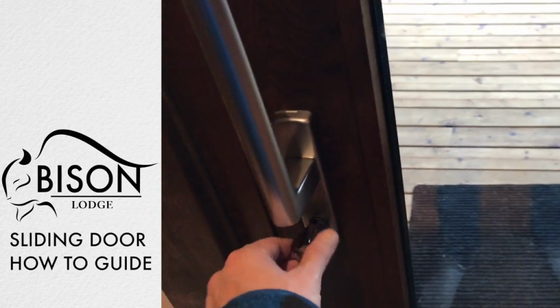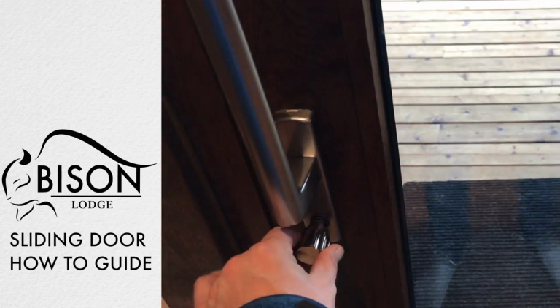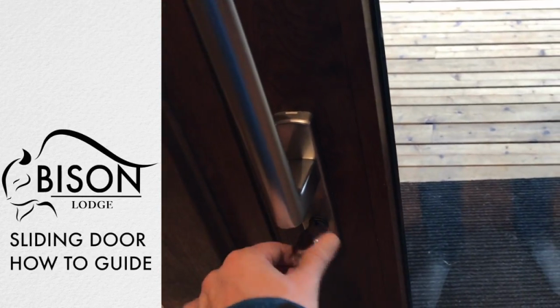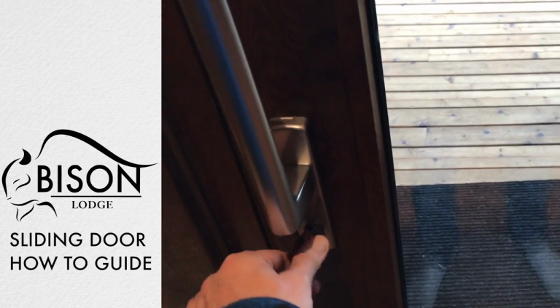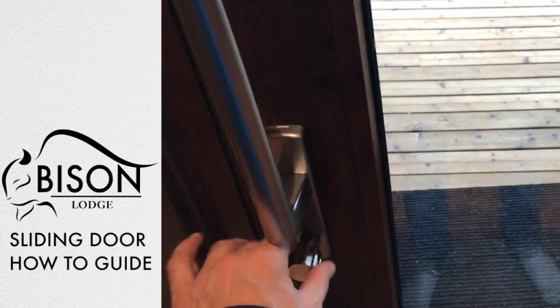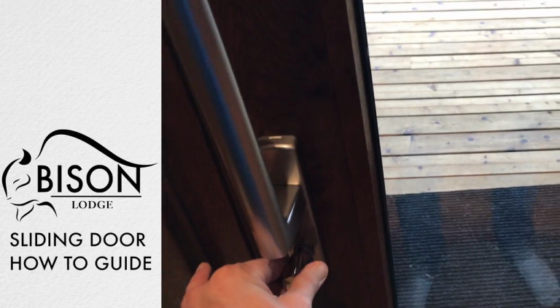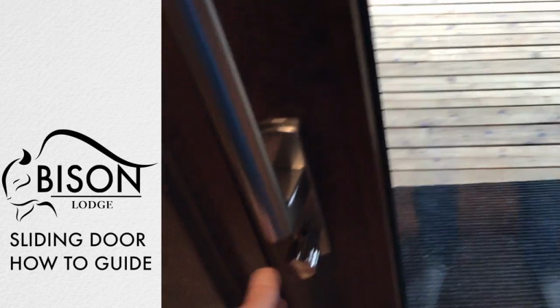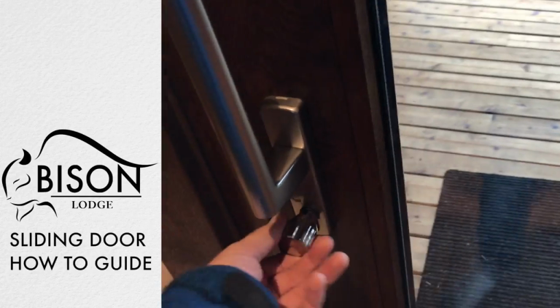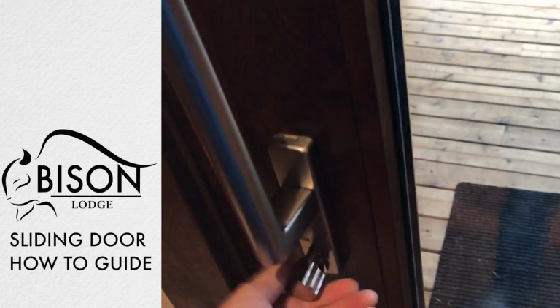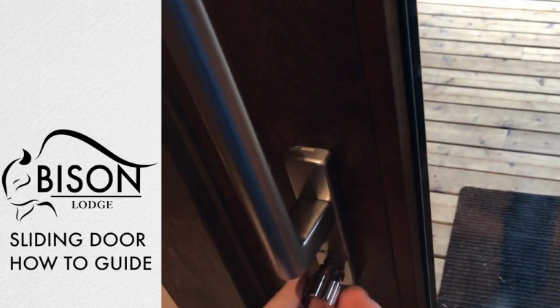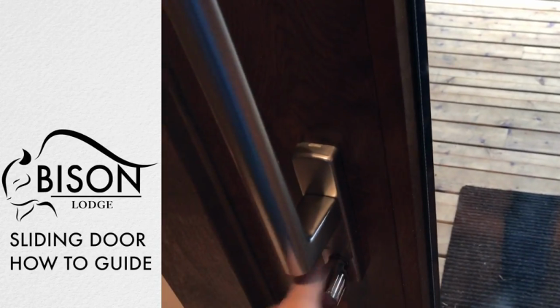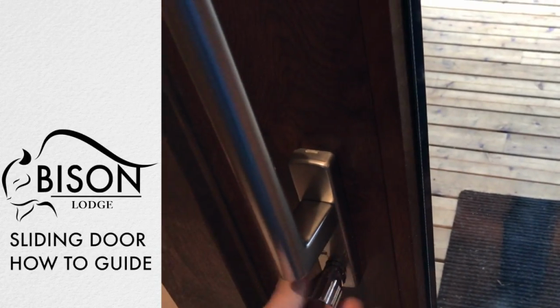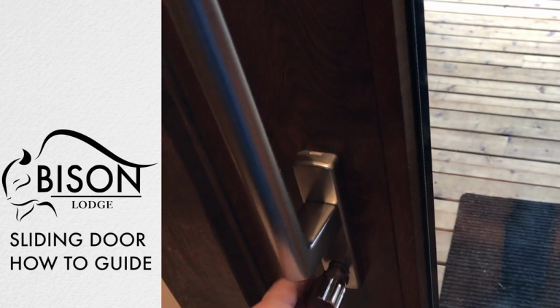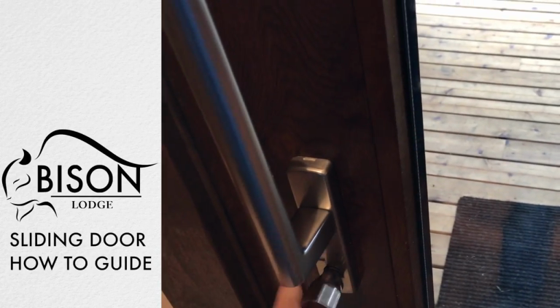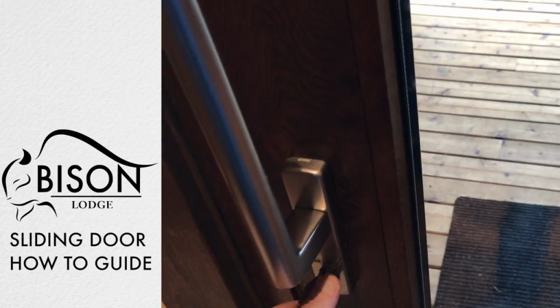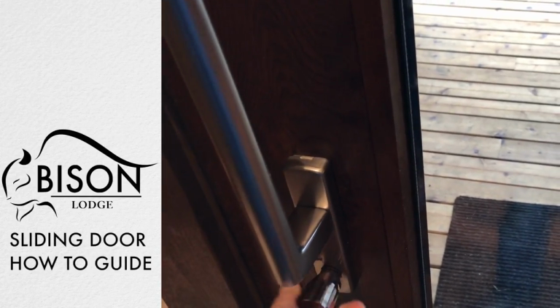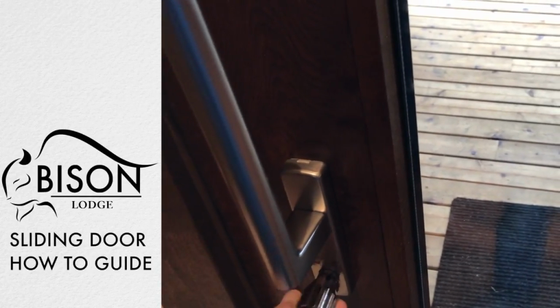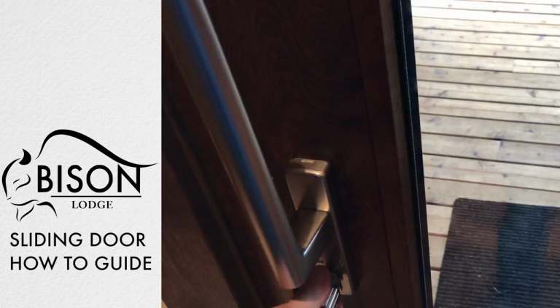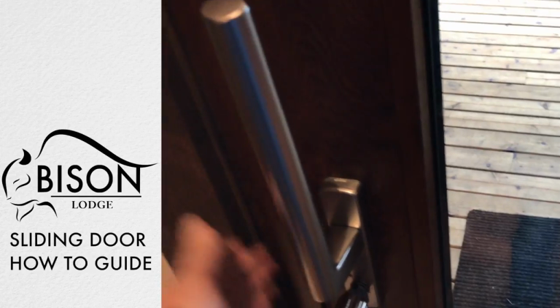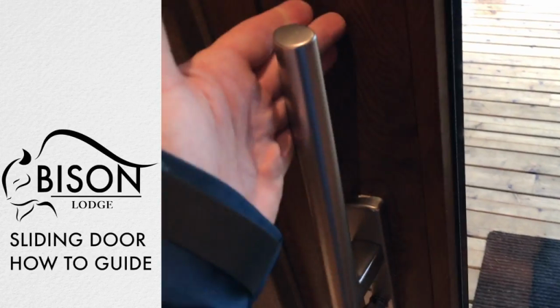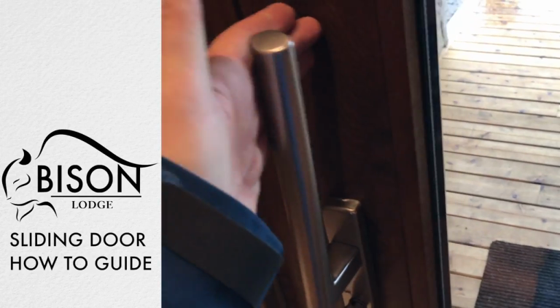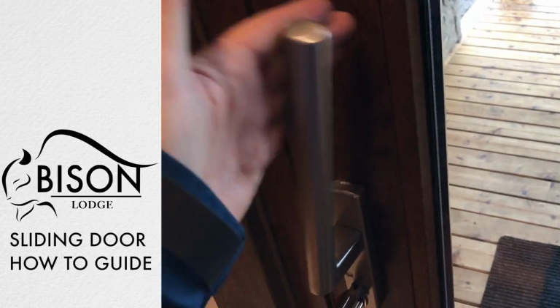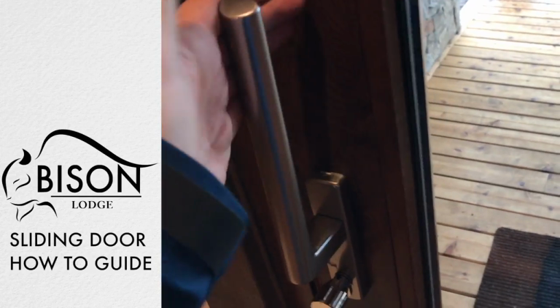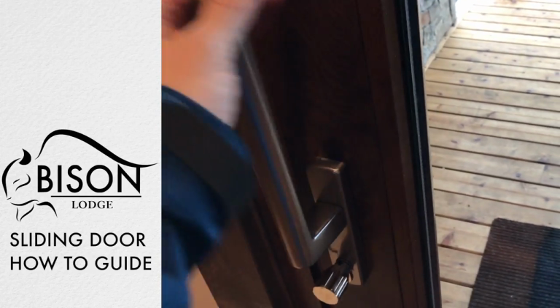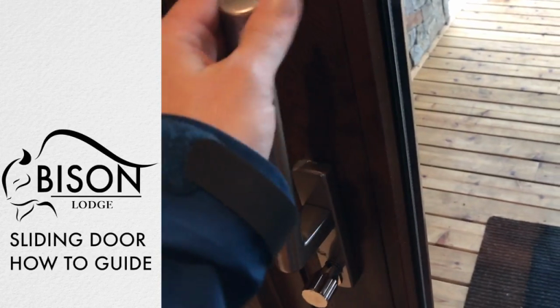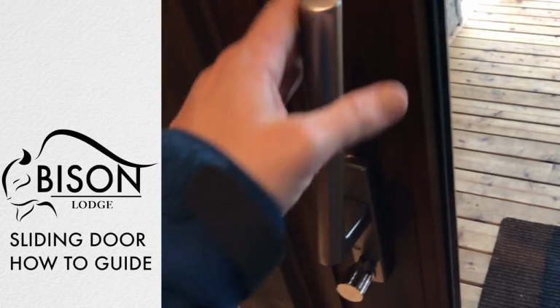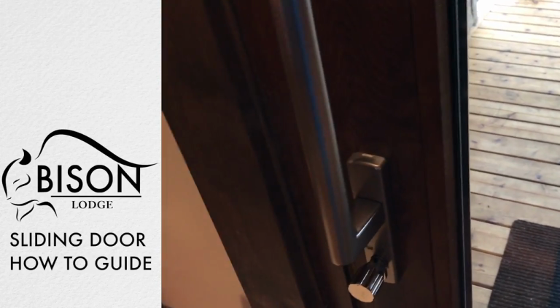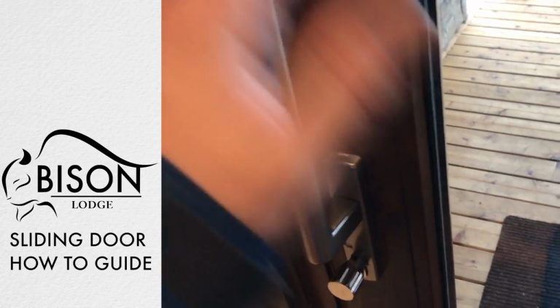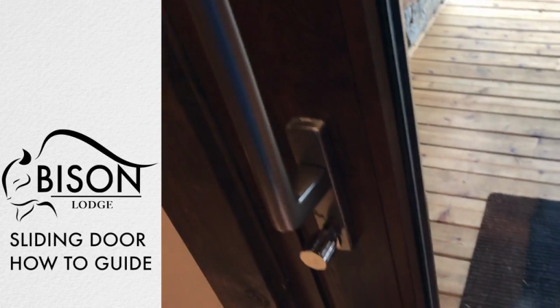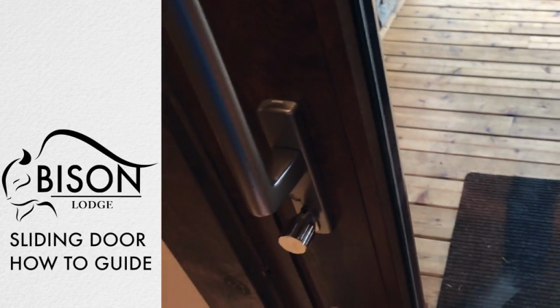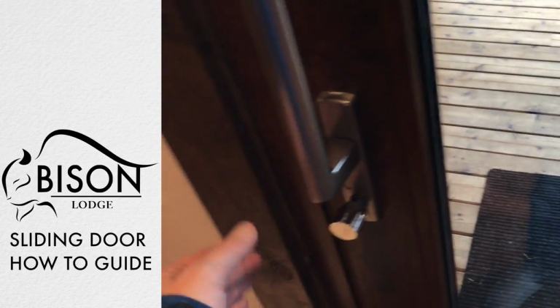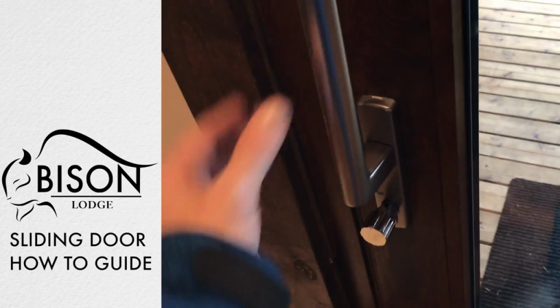When it's all the way spun to the left, that is locked; all the way to the right is unlocked. When locked, it will lock the handle and not allow you to twist the handle down to the open position.